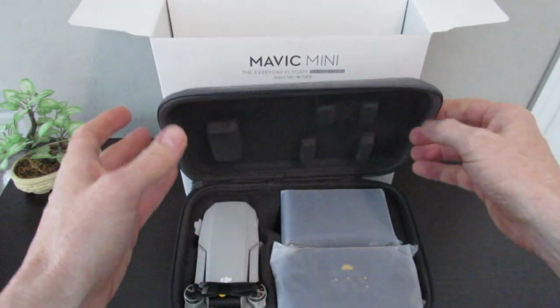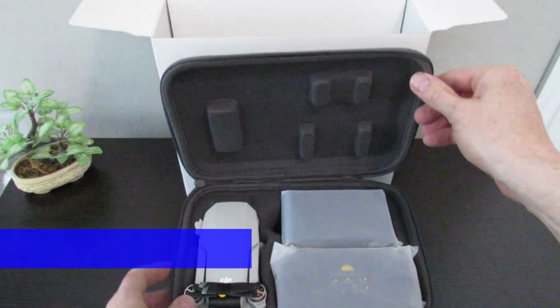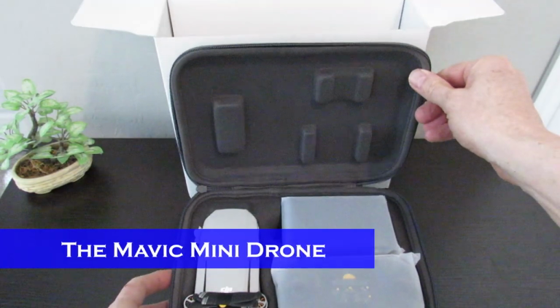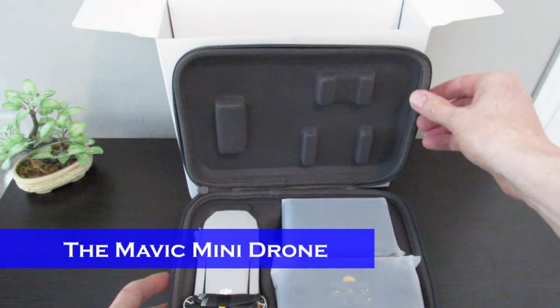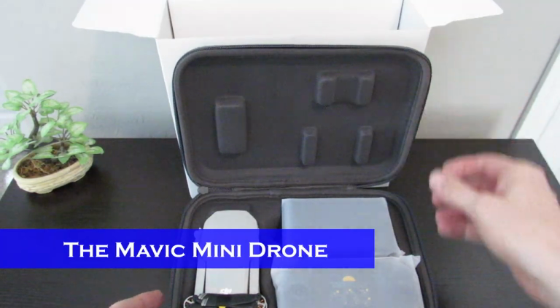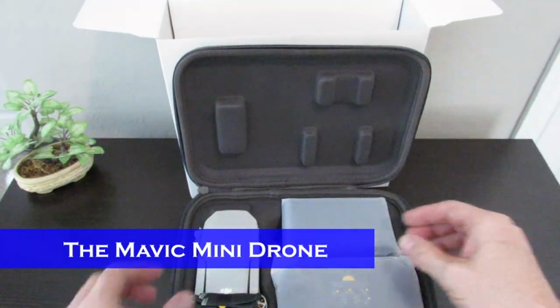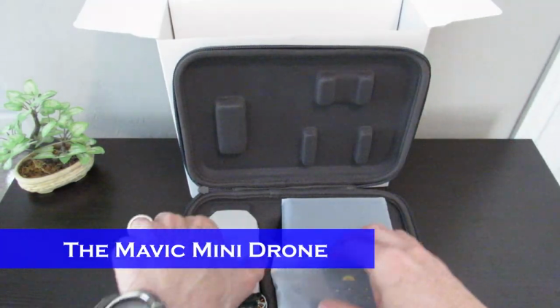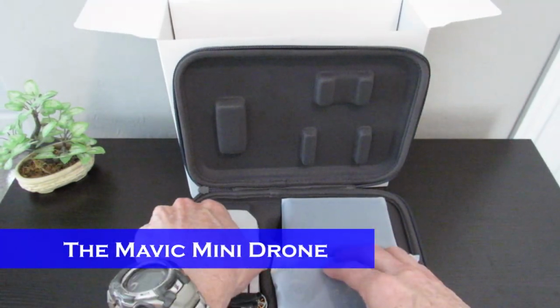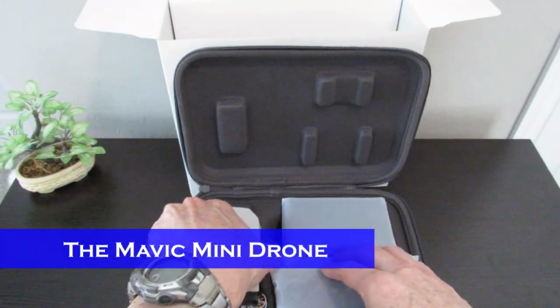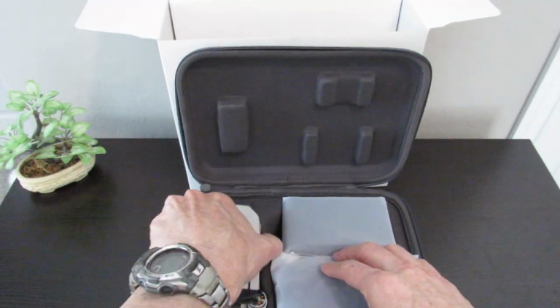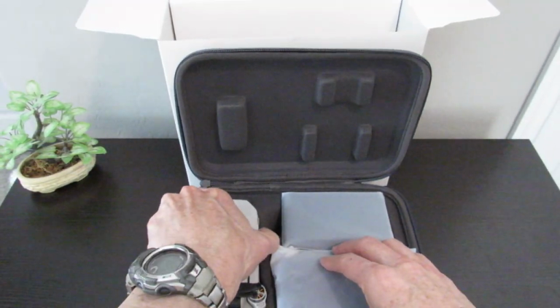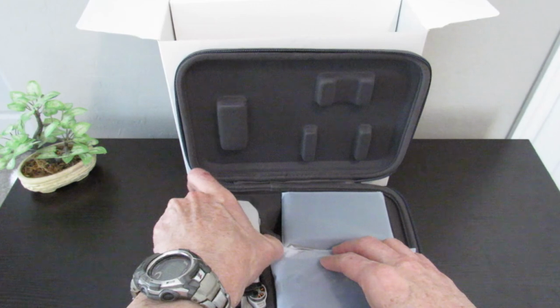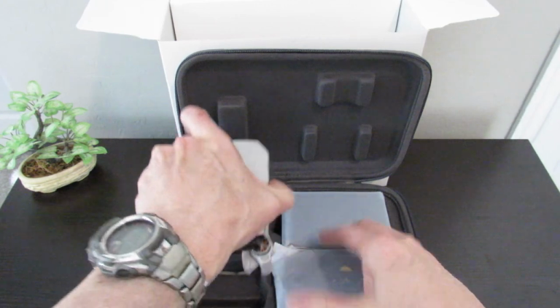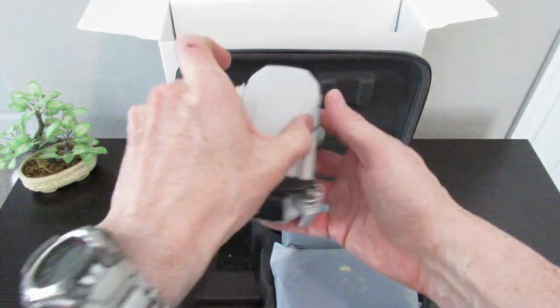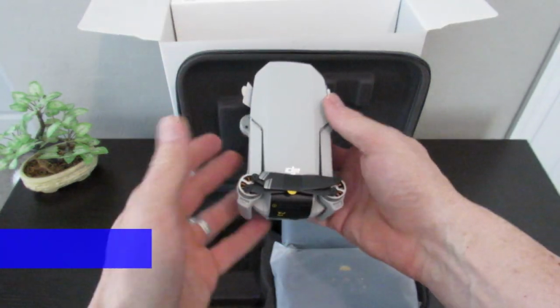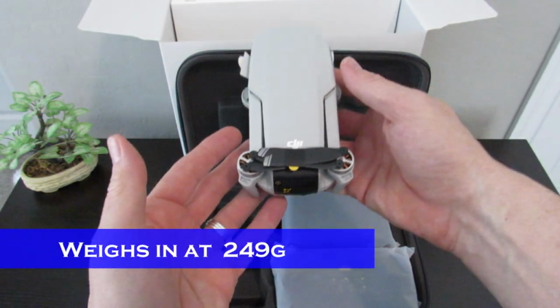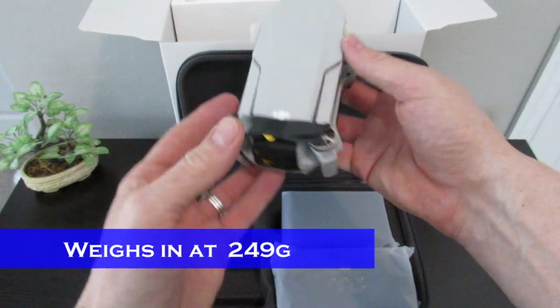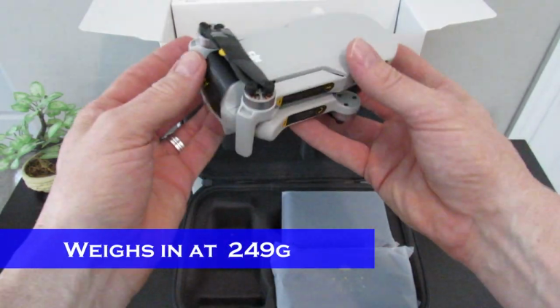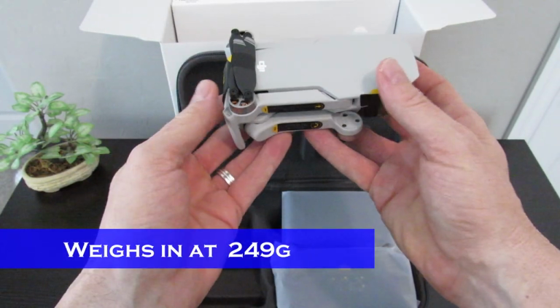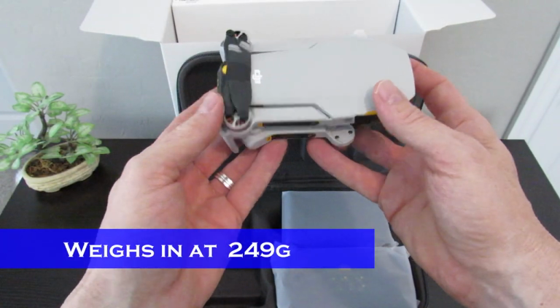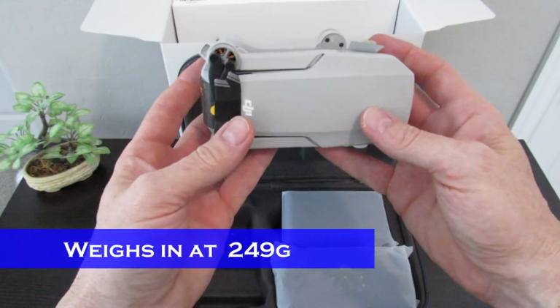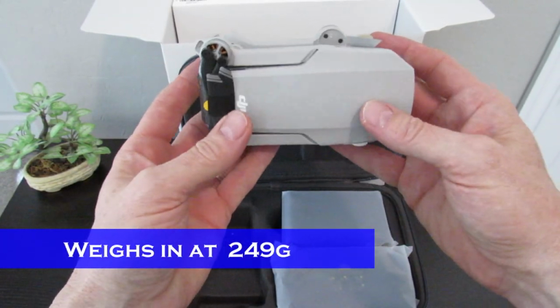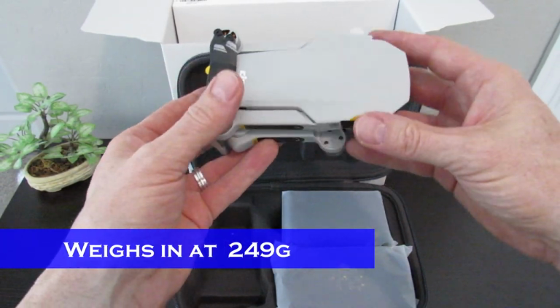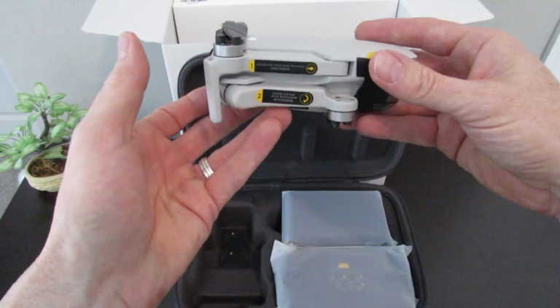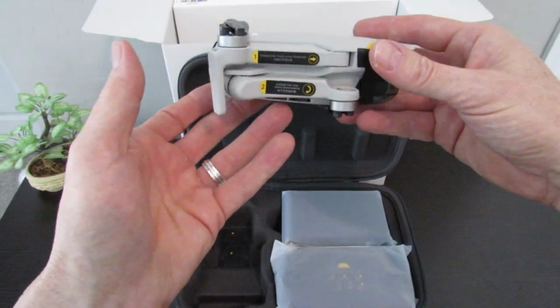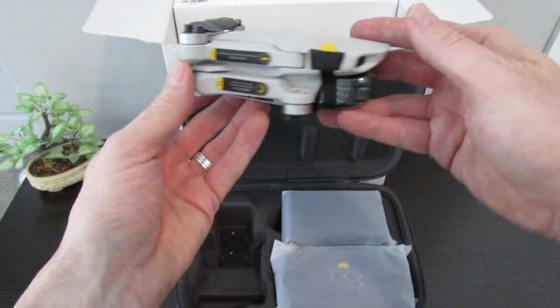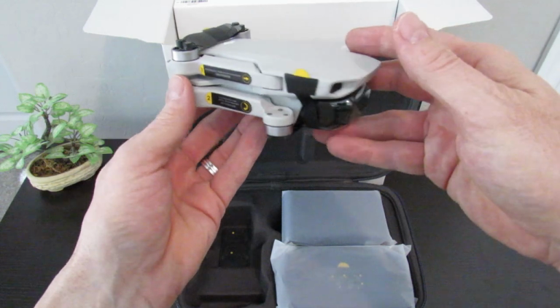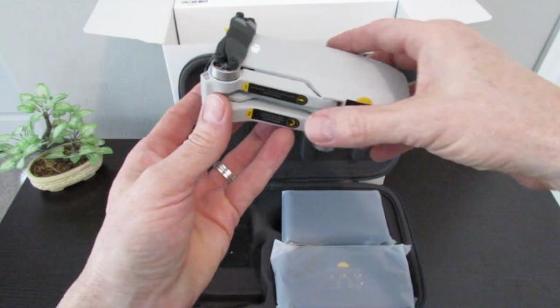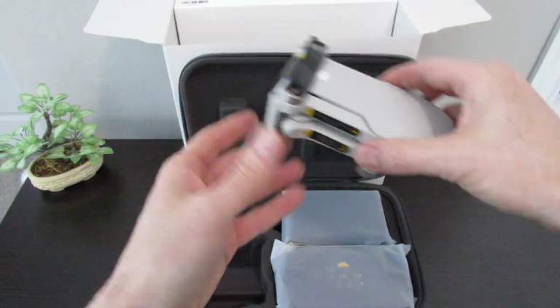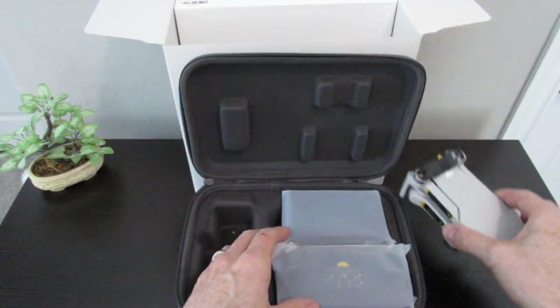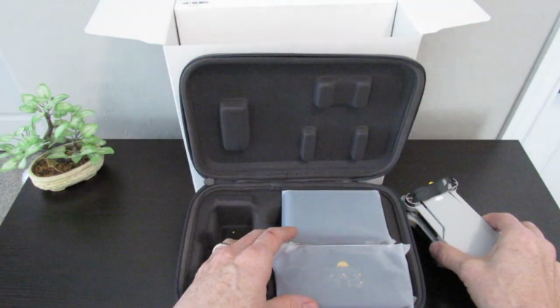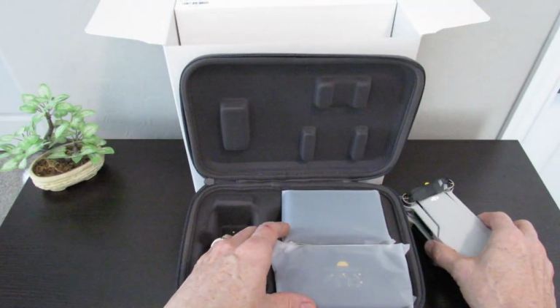Here we go. Looks like the drone is packed in here. This Mavic is super light — wow. And it looks sharp too, nice color. On the front you can see the gimbal cover too.